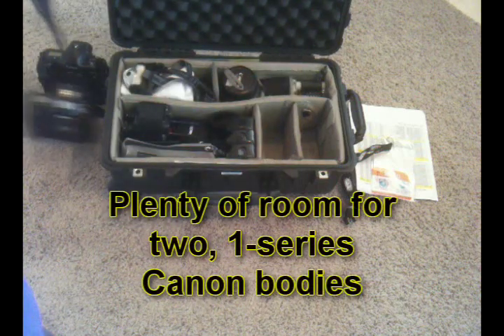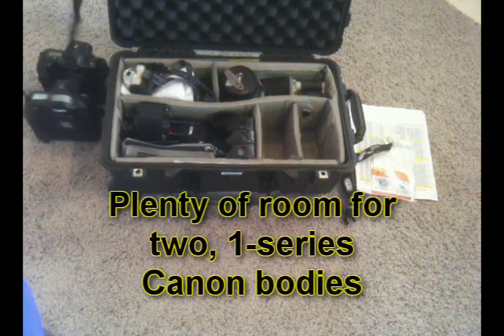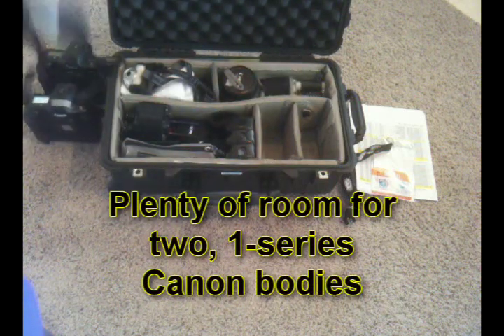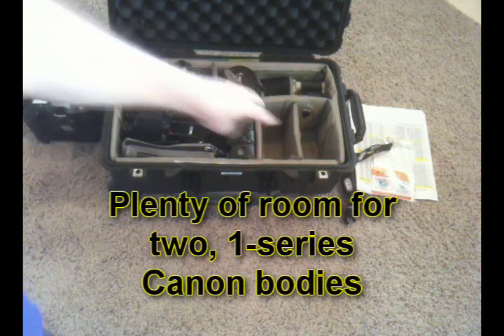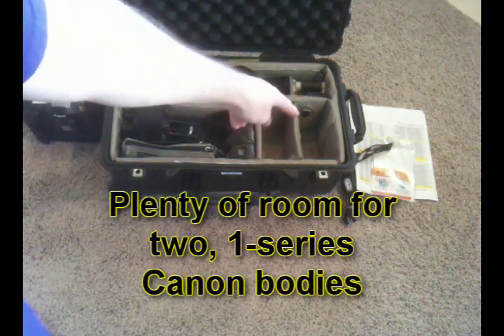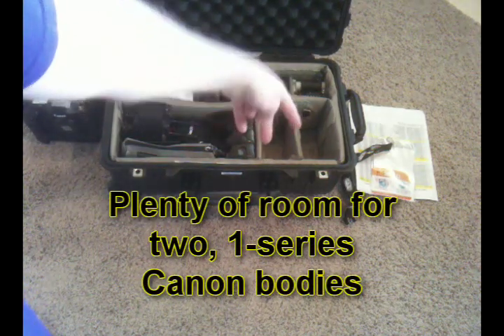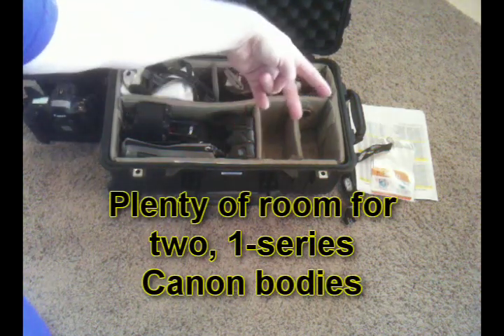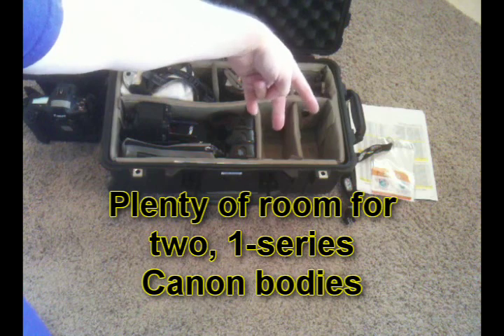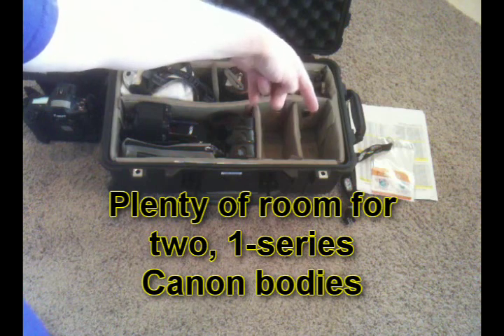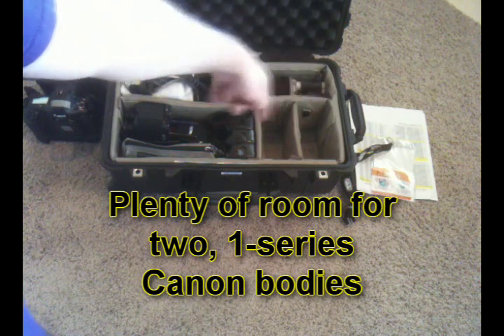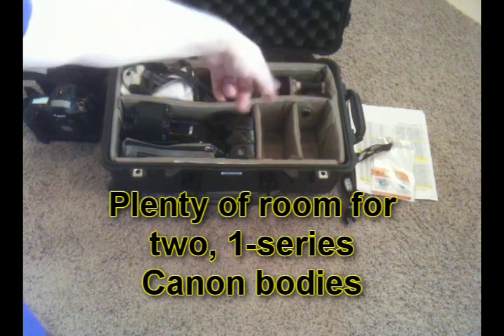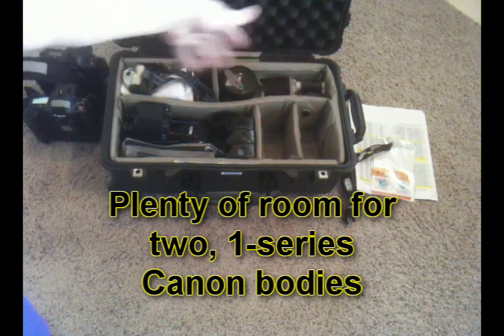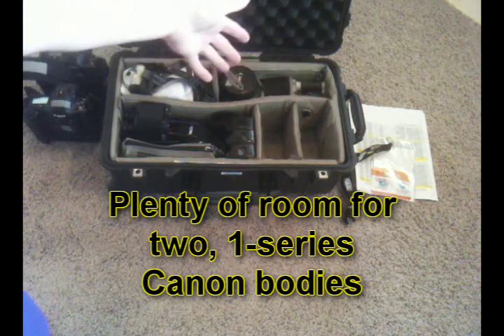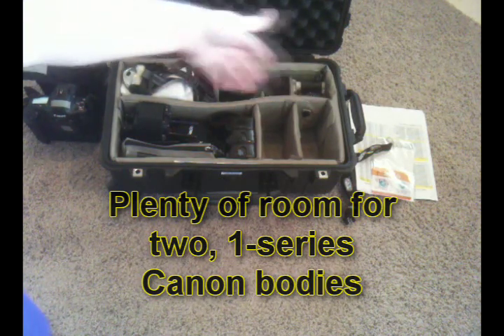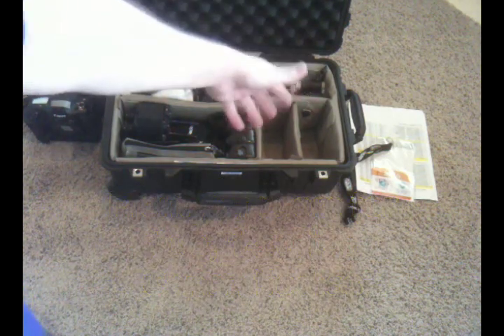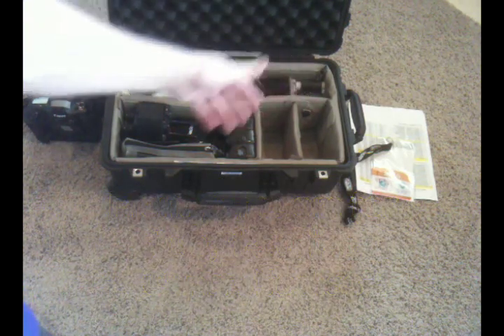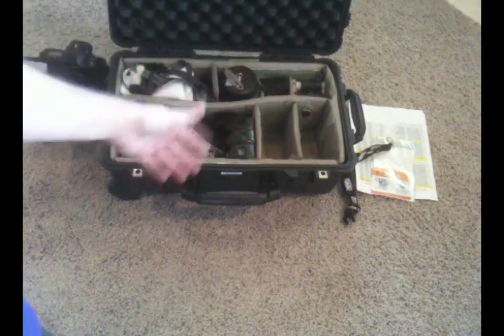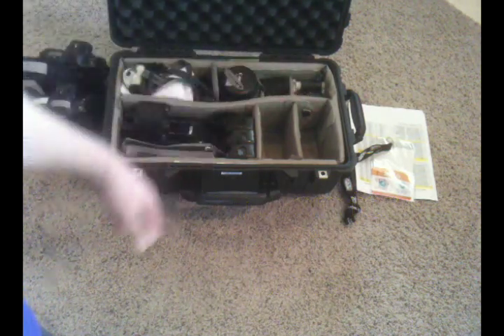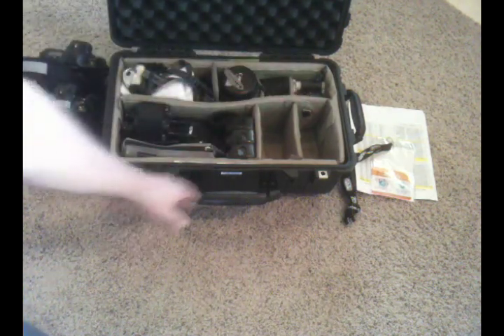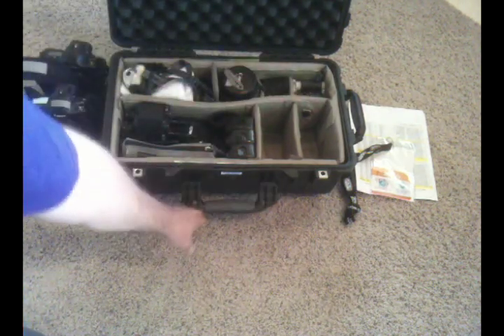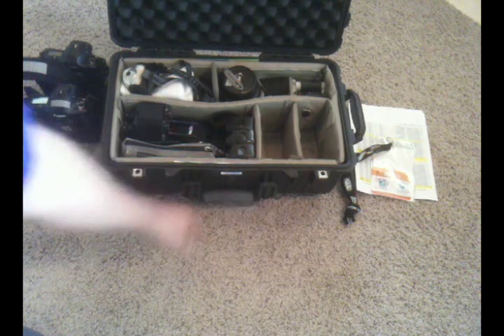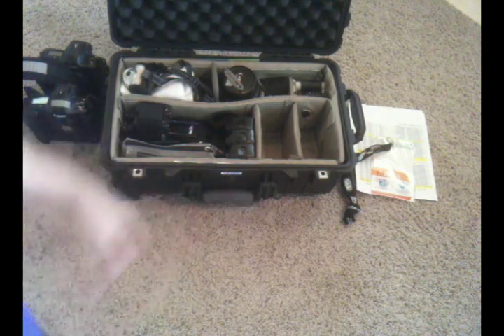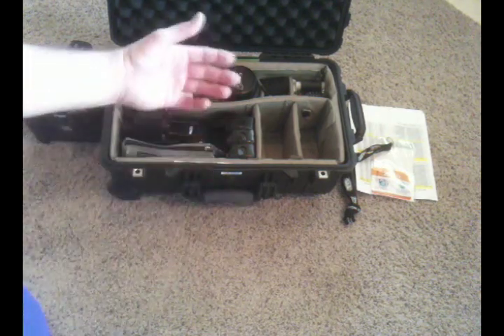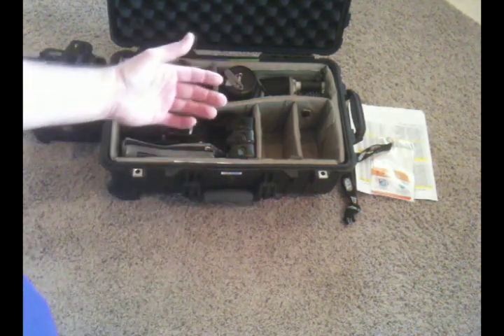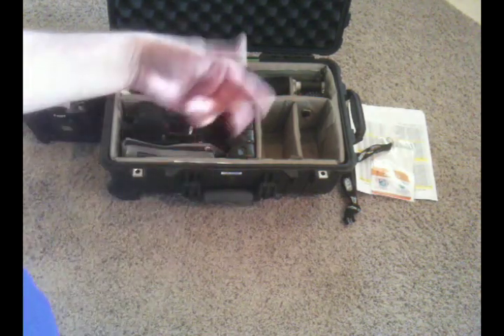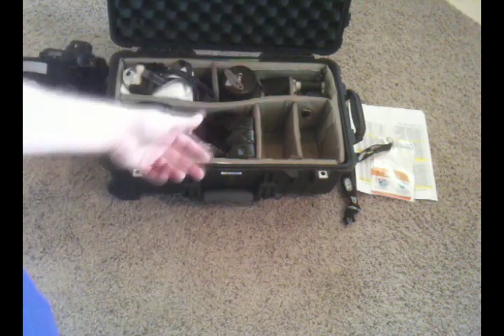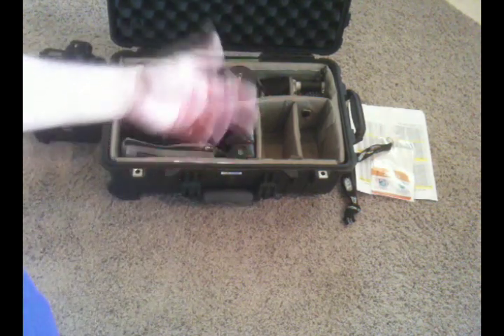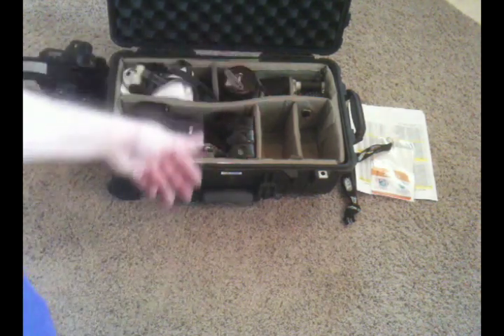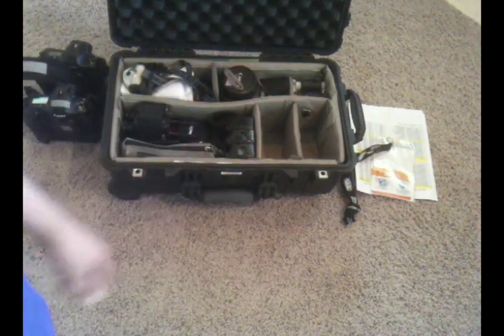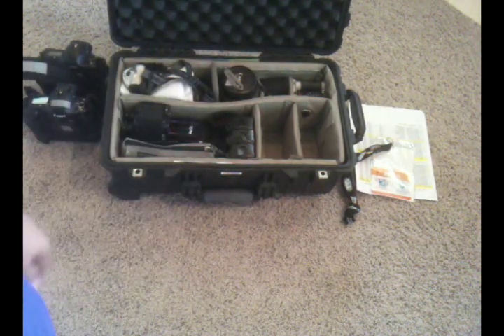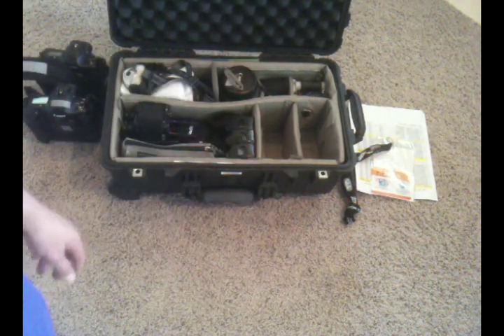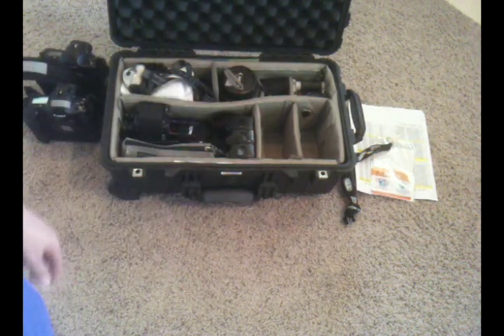You're going to be able to get two pro bodies in this space. You could get more obviously, but you can get at least two with this configuration. I'm certain you could get something like a 7D with a grip or similar bodies.